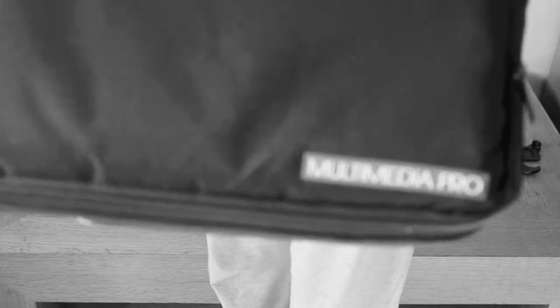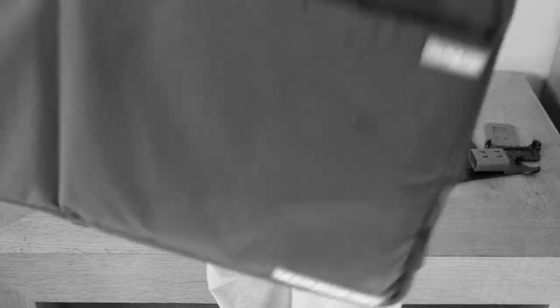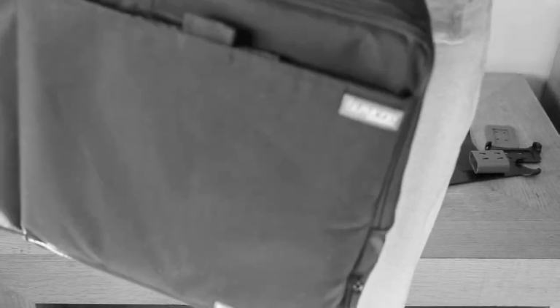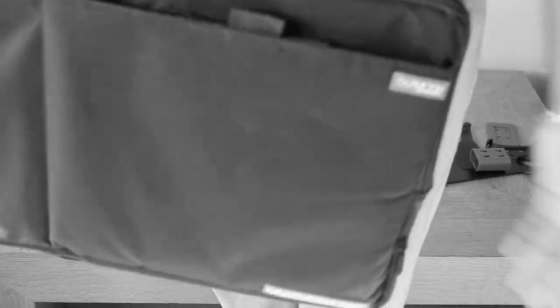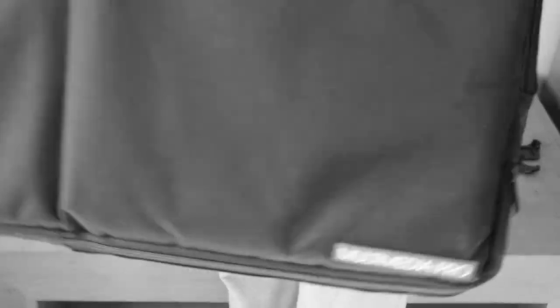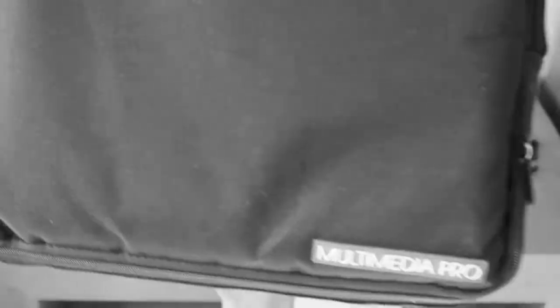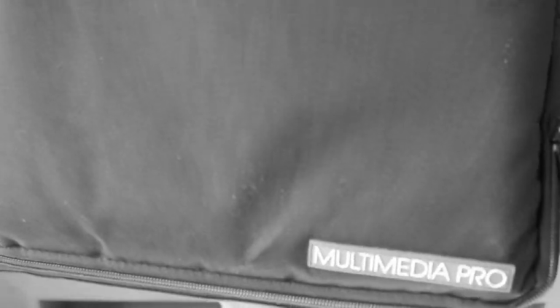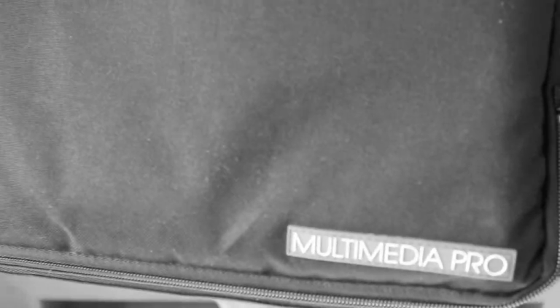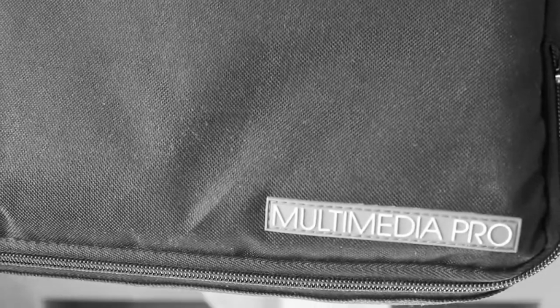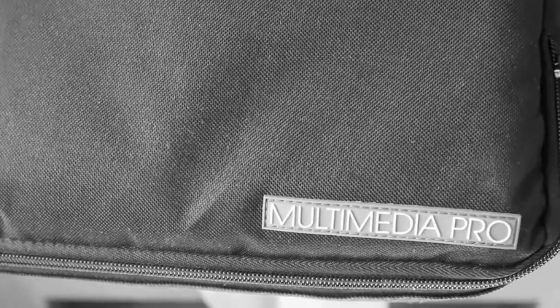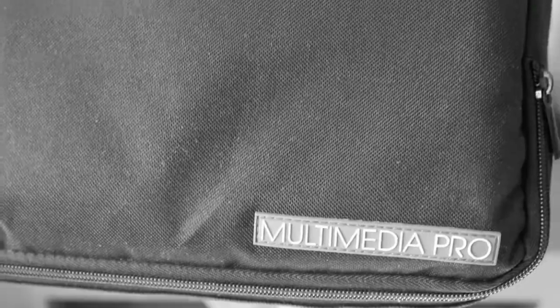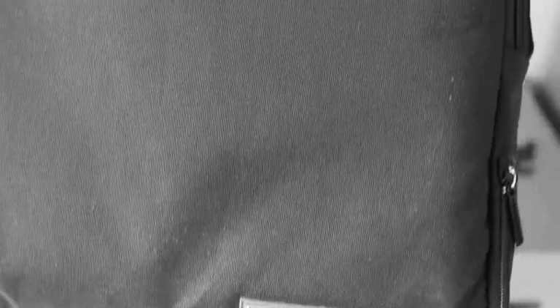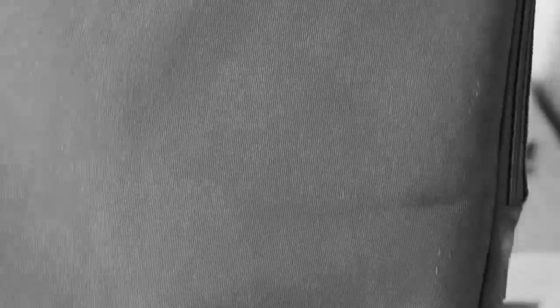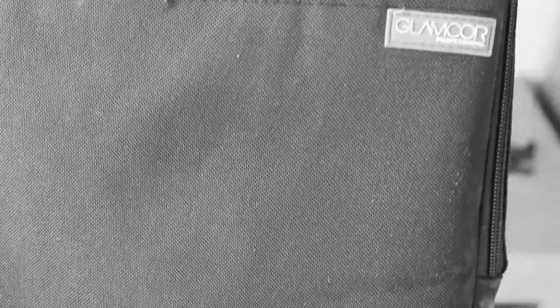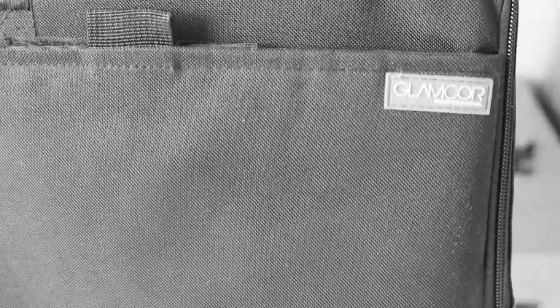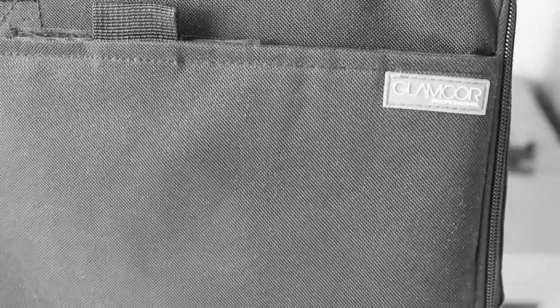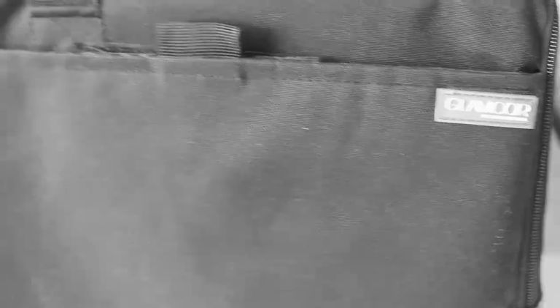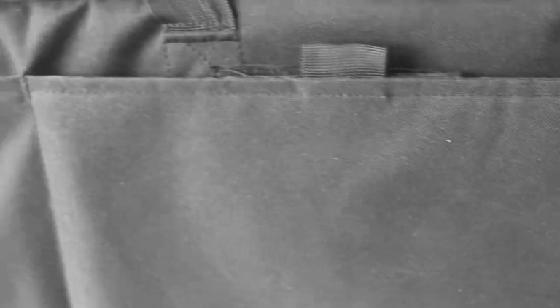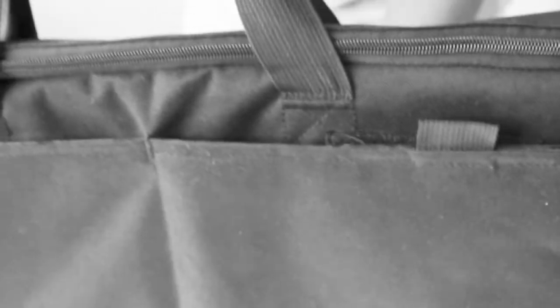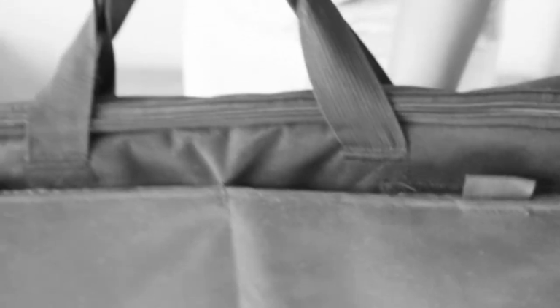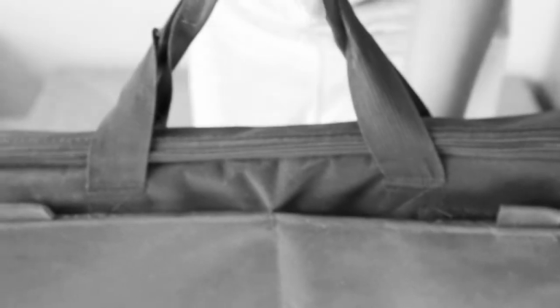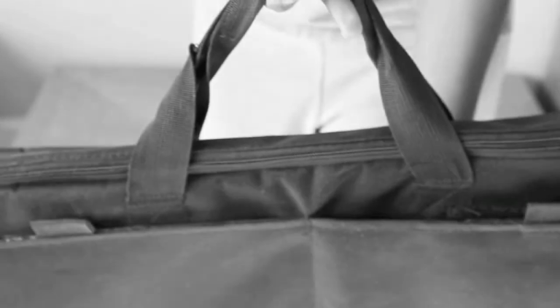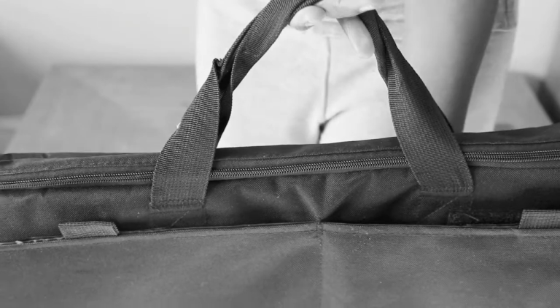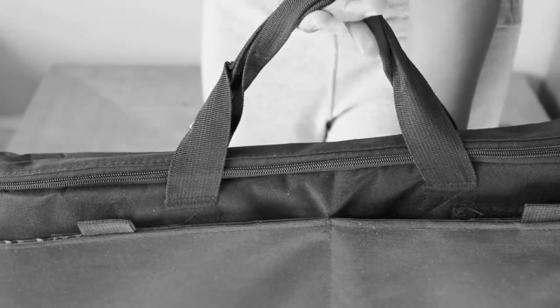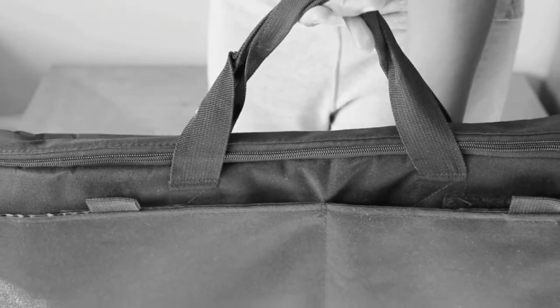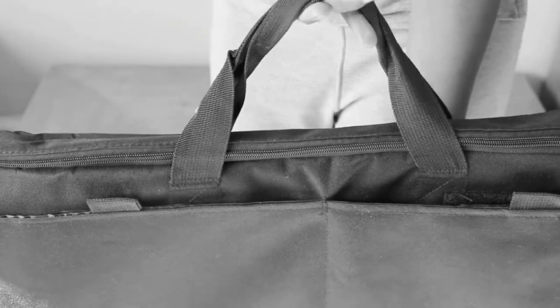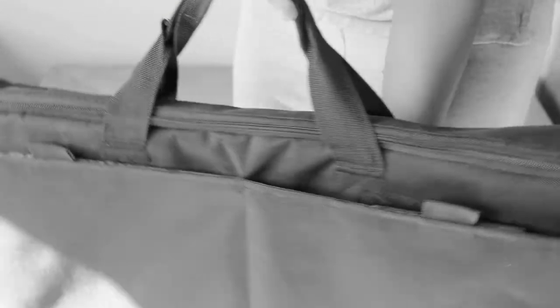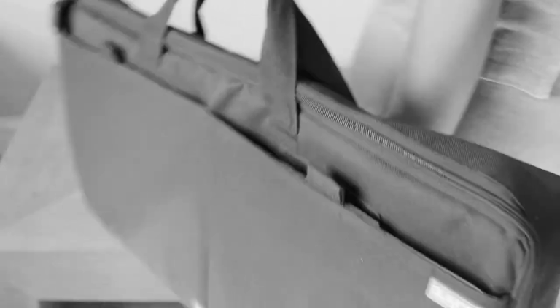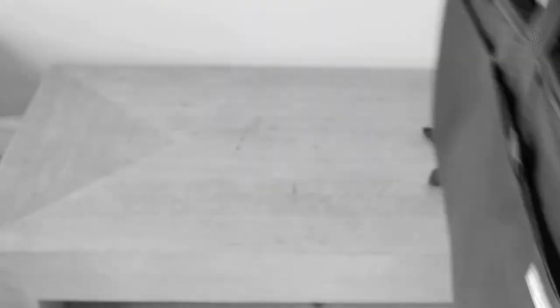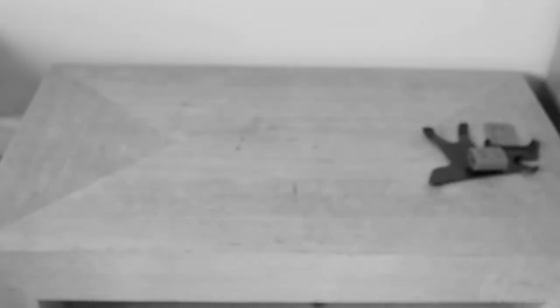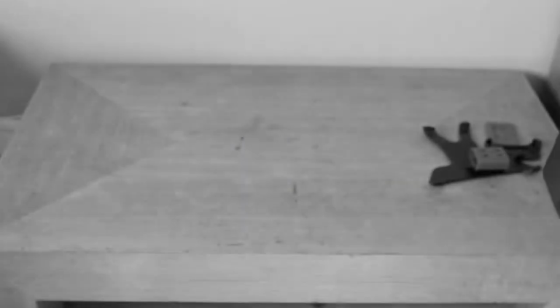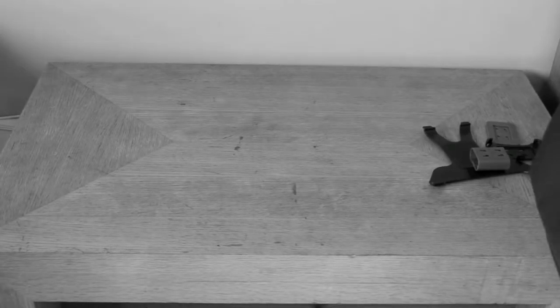I really like the Glamcore. I think they did a good job with the new Multimedia Pro Kit and I think it's worth it if you do this full time. And yeah, so that's my take on it. Thanks for watching. Bye!